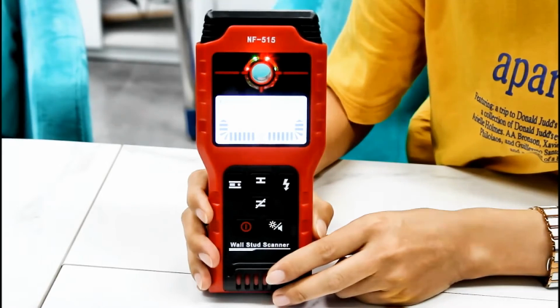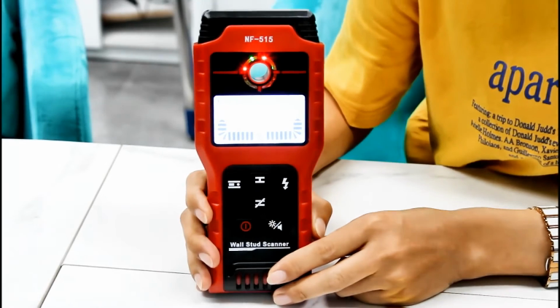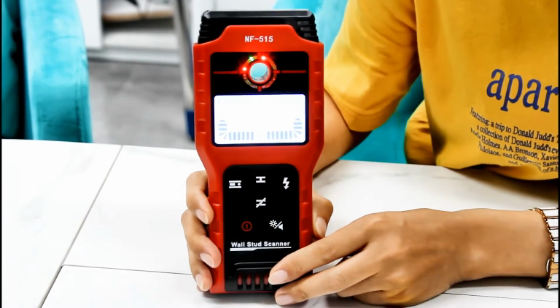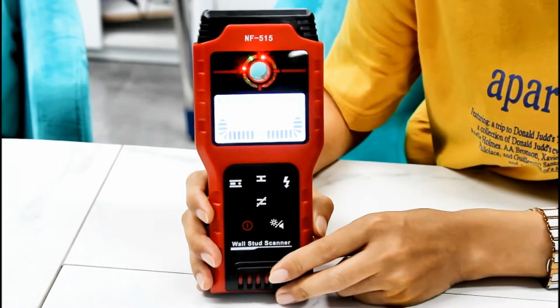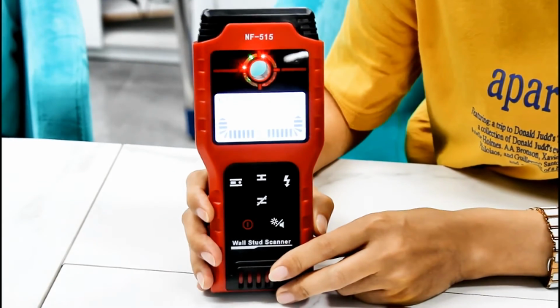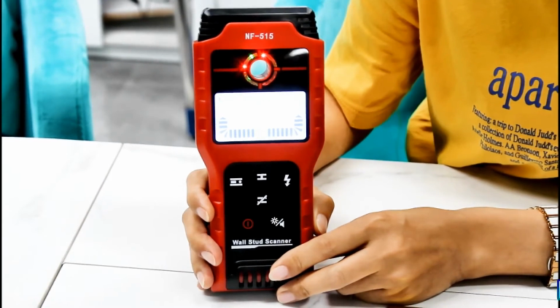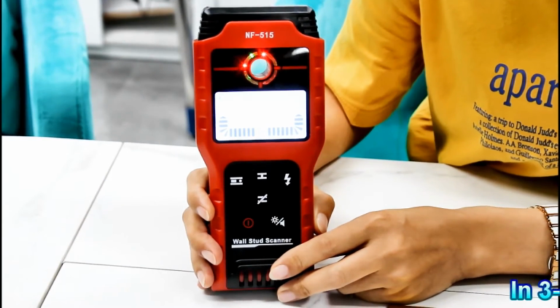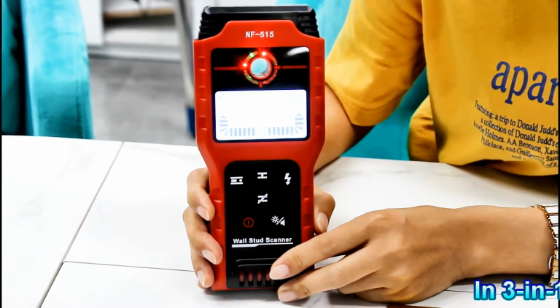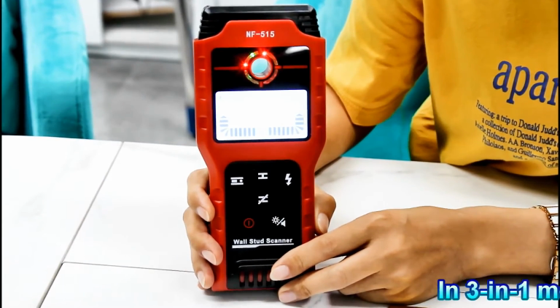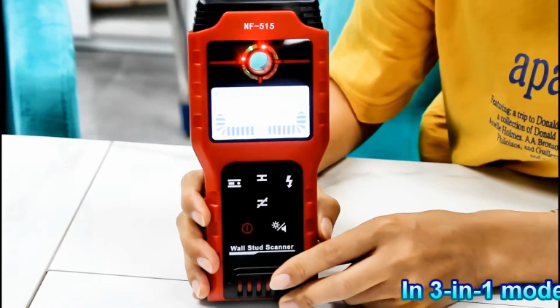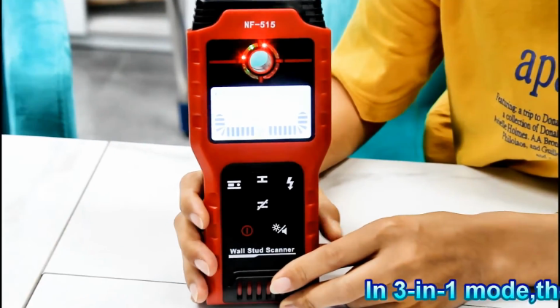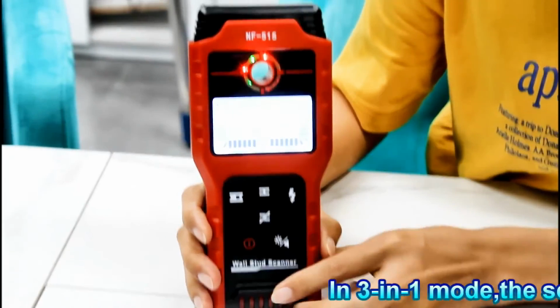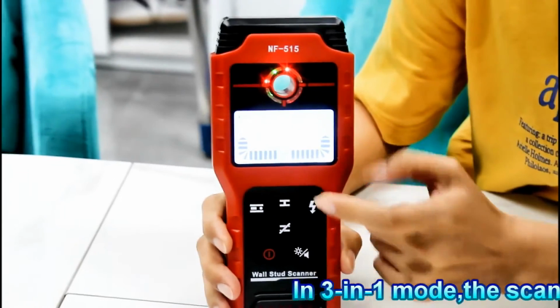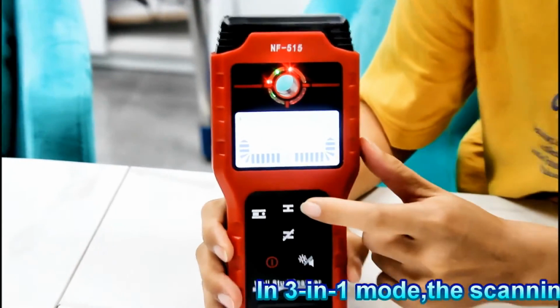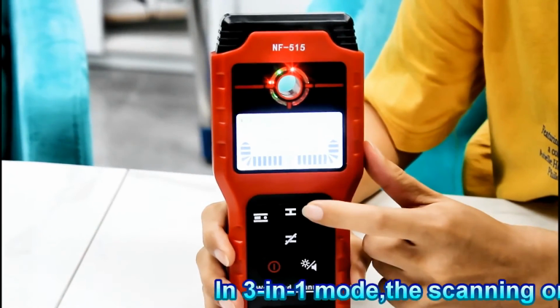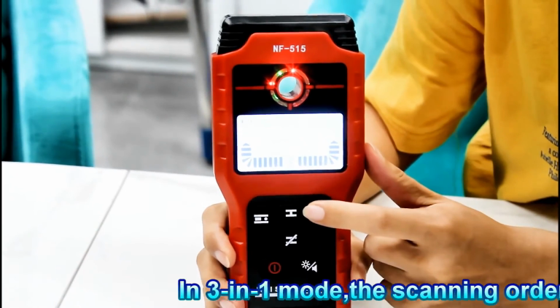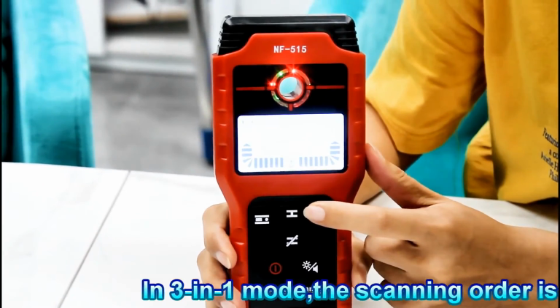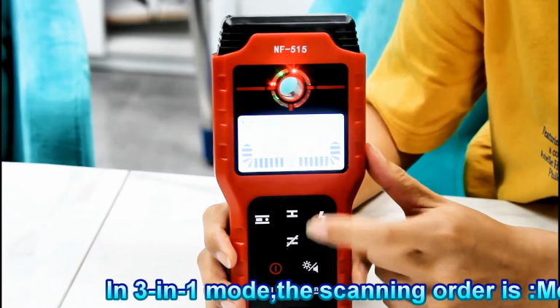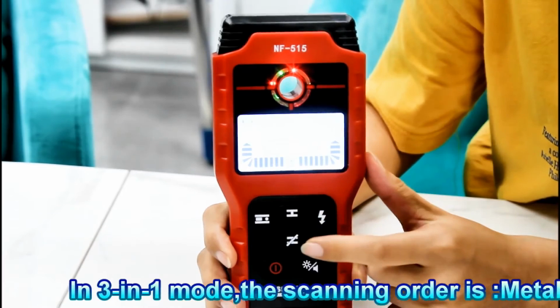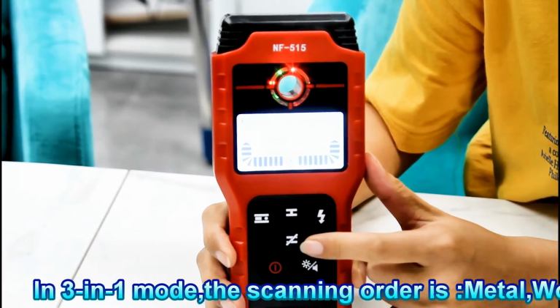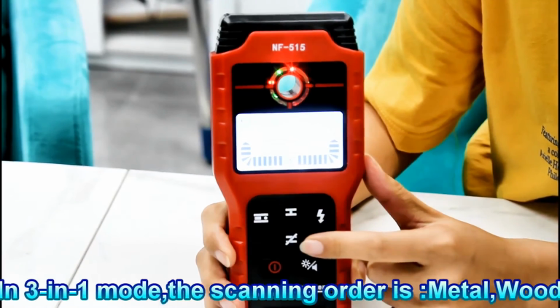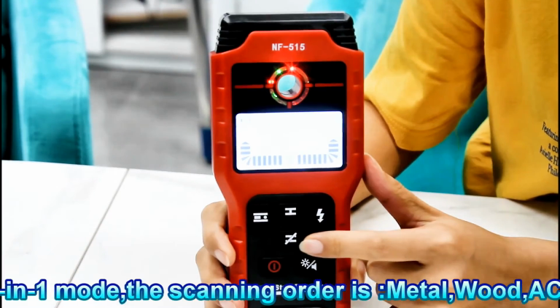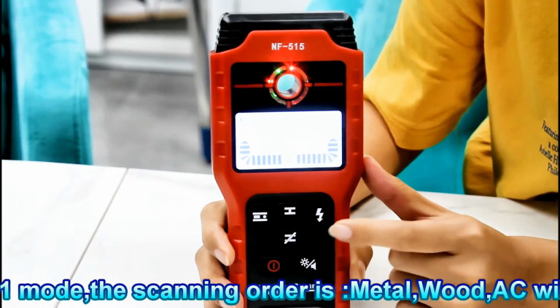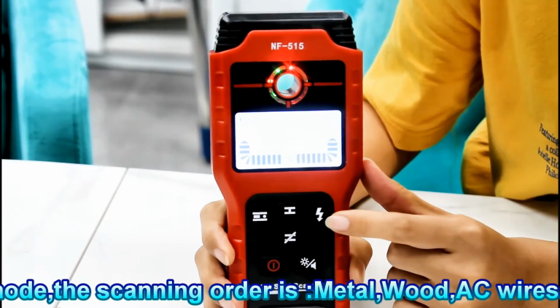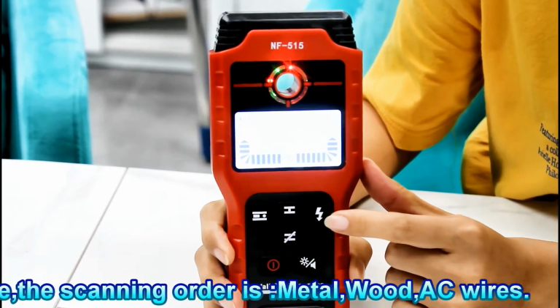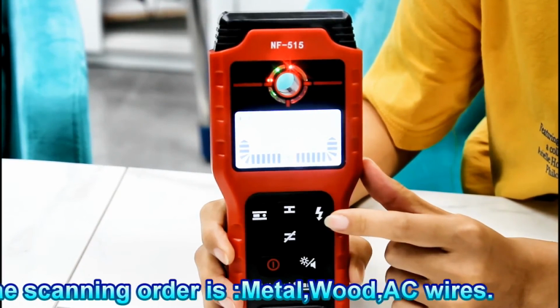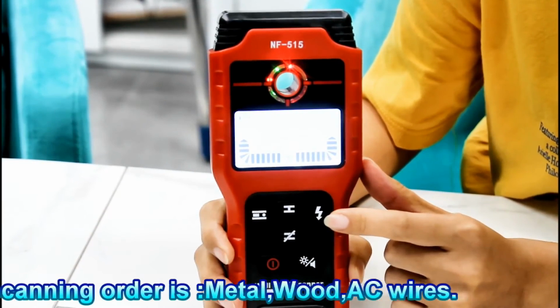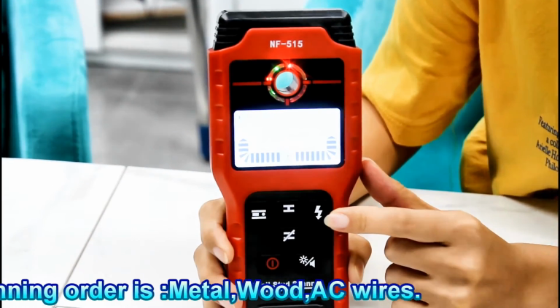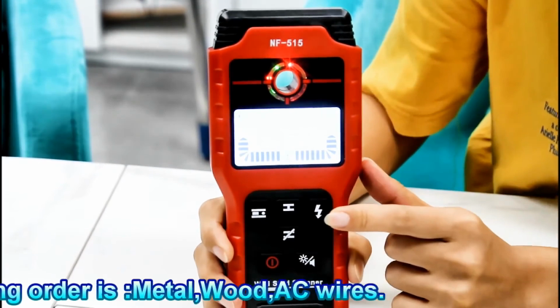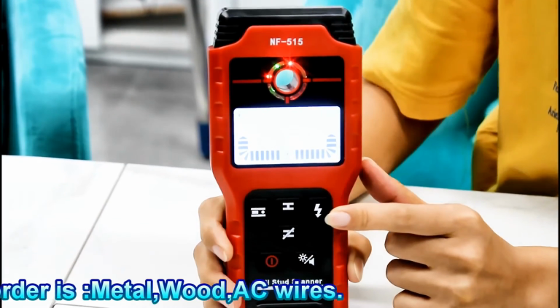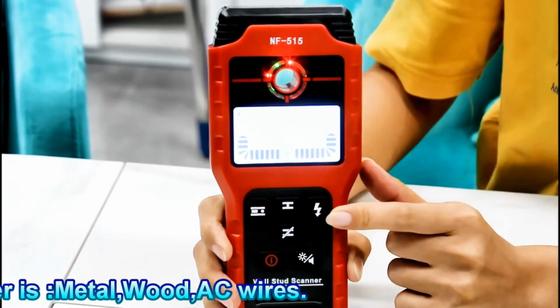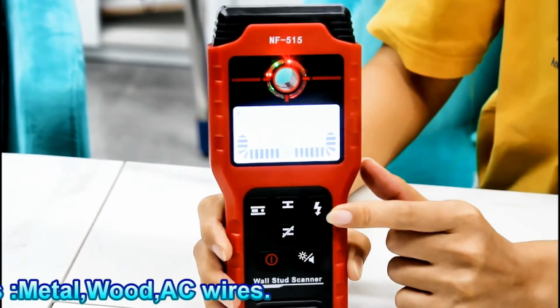Now let's try 3-in-1 mode. In this mode, metal comes first, and then wood, and then AC wire. Now let's try it.